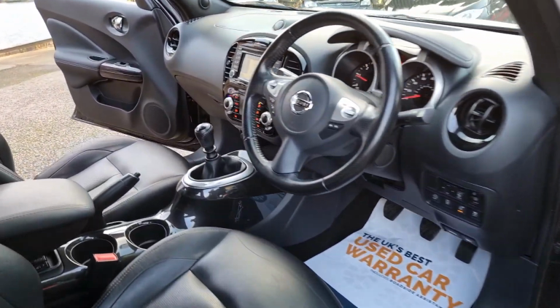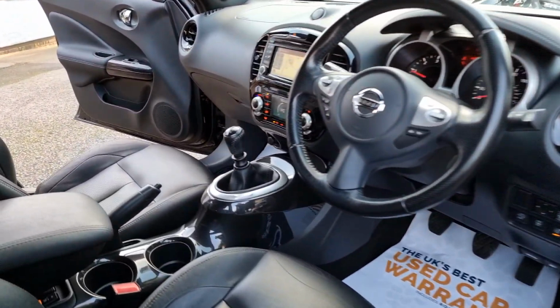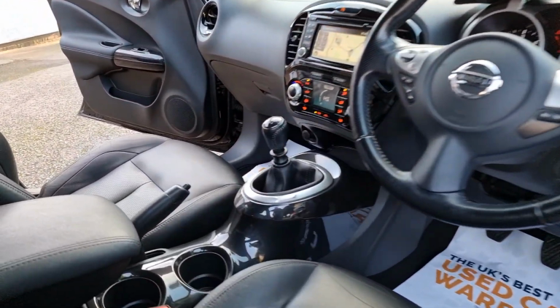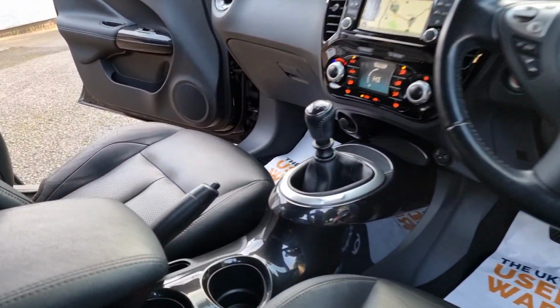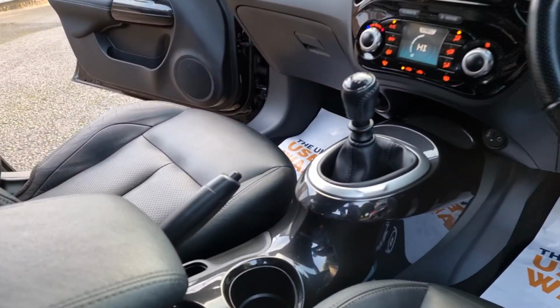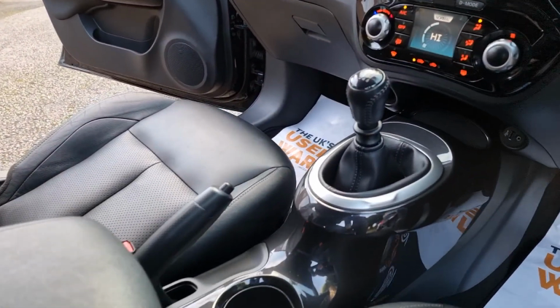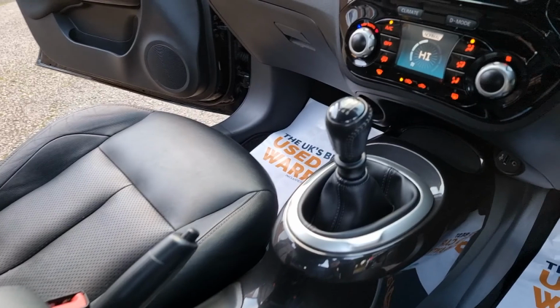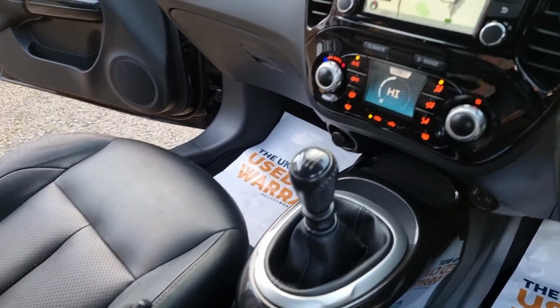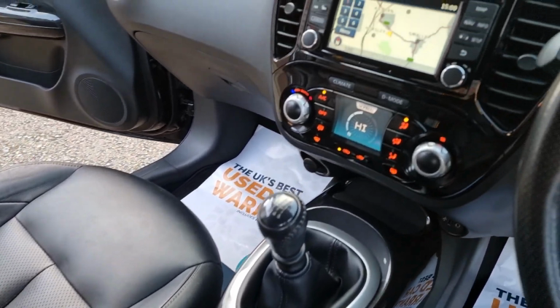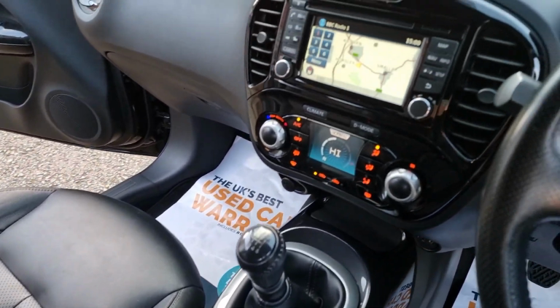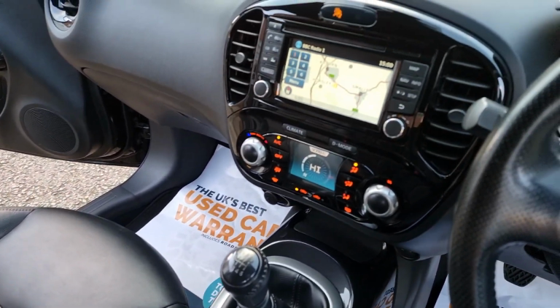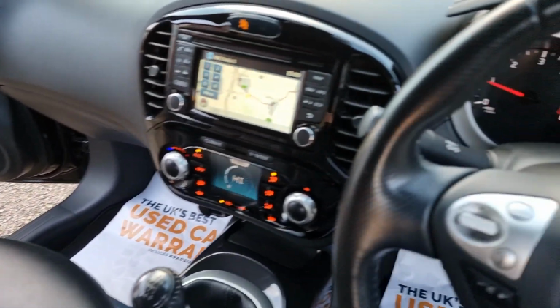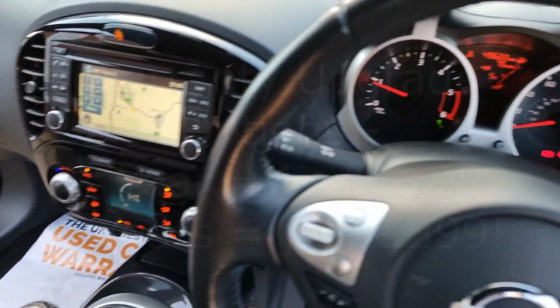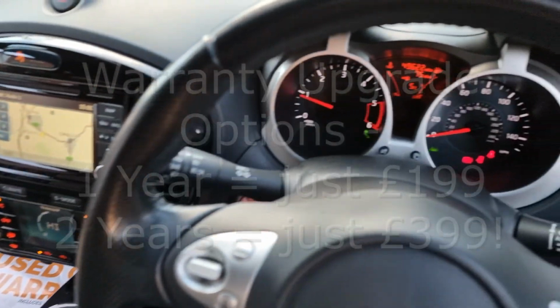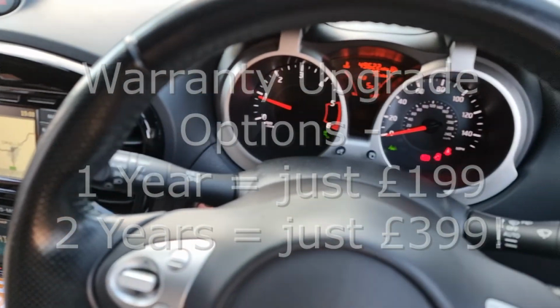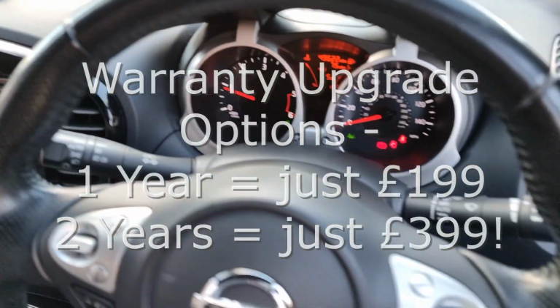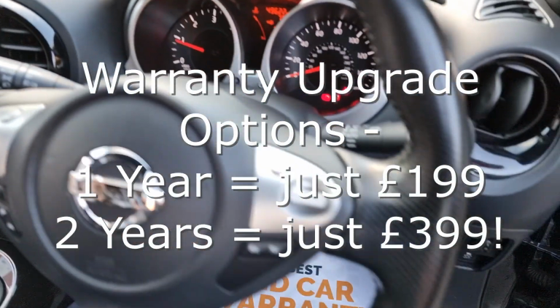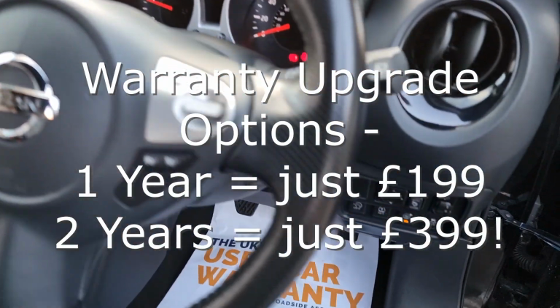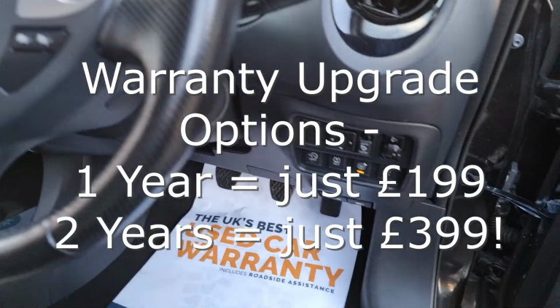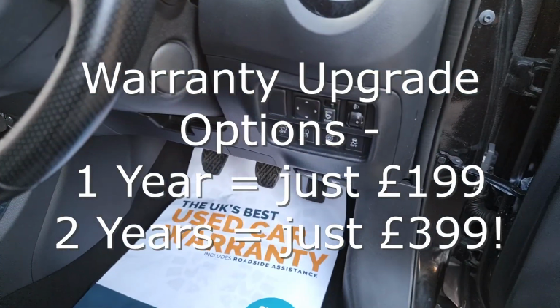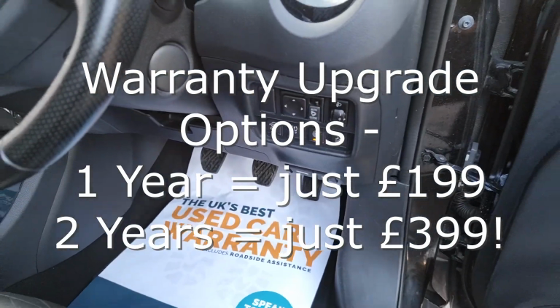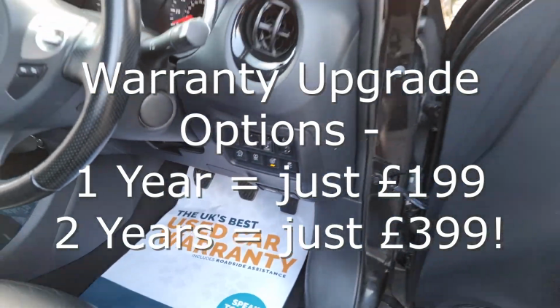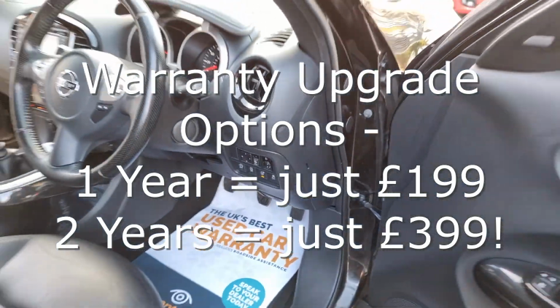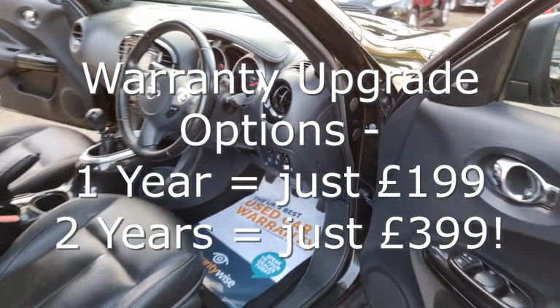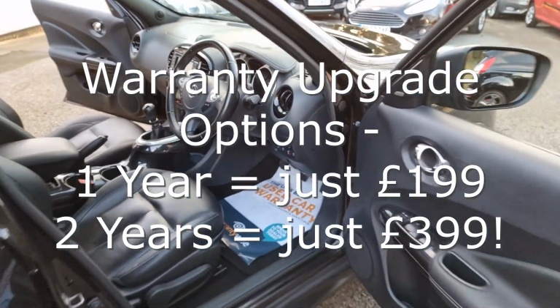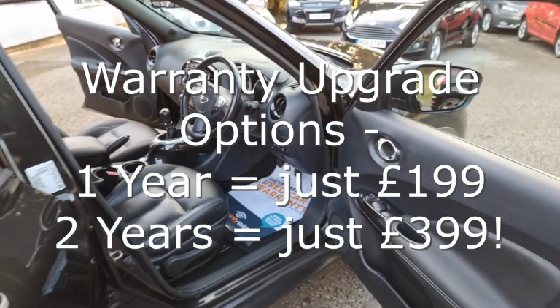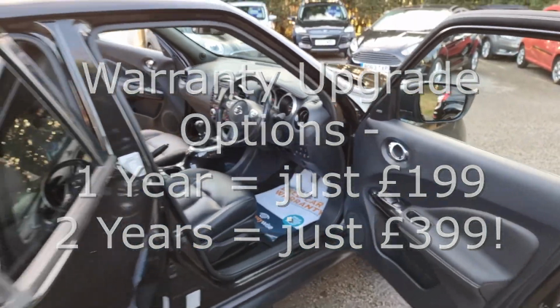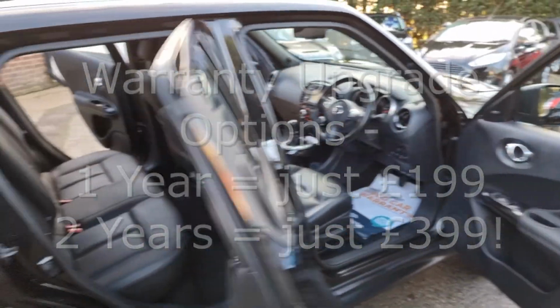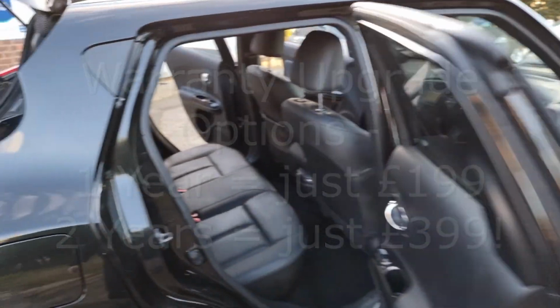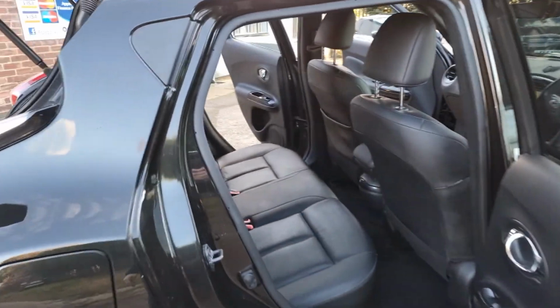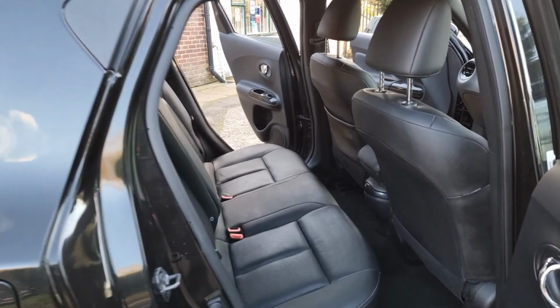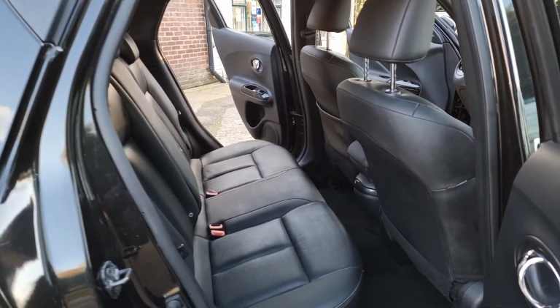Every car comes with at least 3 months national warranty and breakdown cover provided by WarrantyWise for free. And unlike many other car sellers, we put the highest level of cover on your car that is possible, giving you great peace of mind.